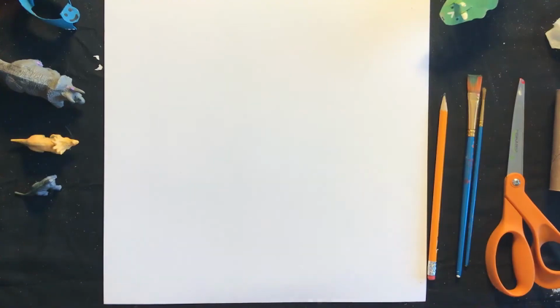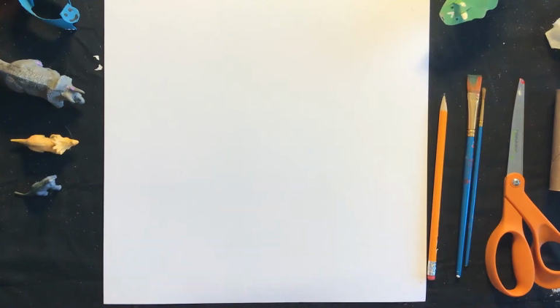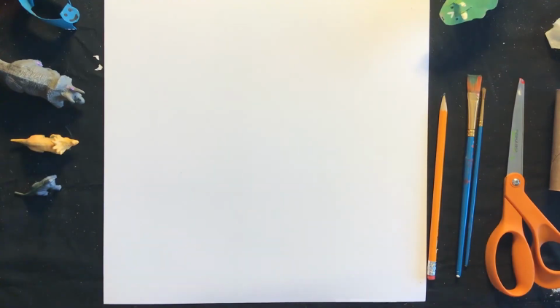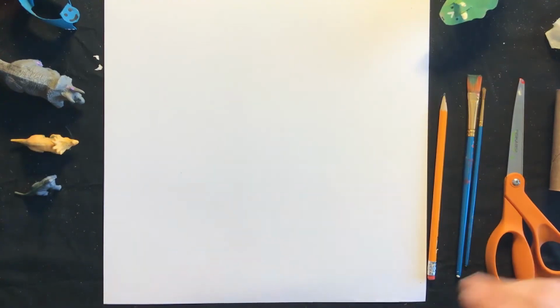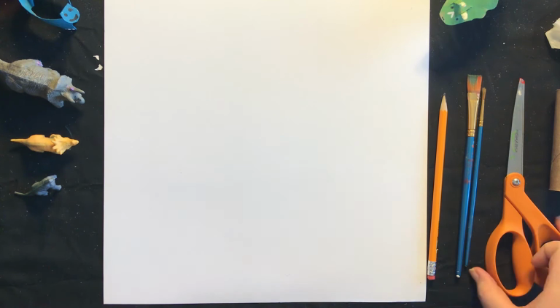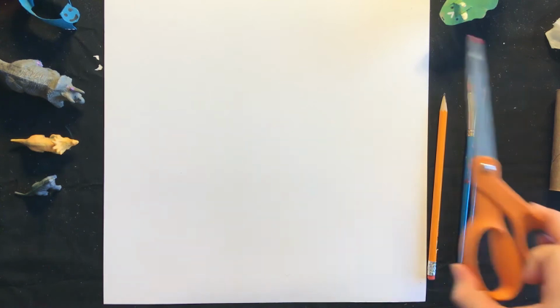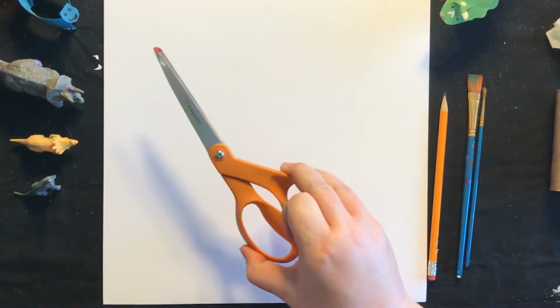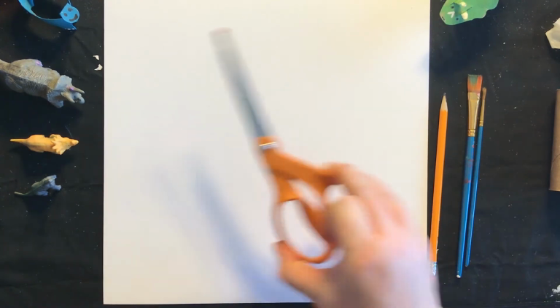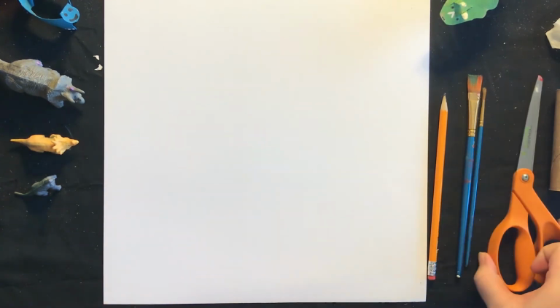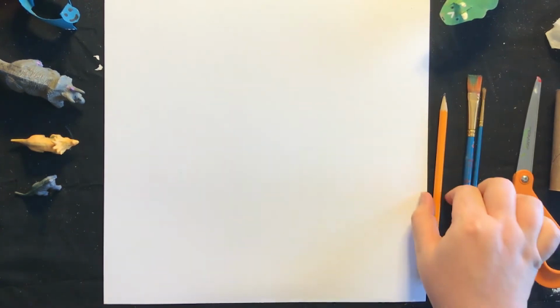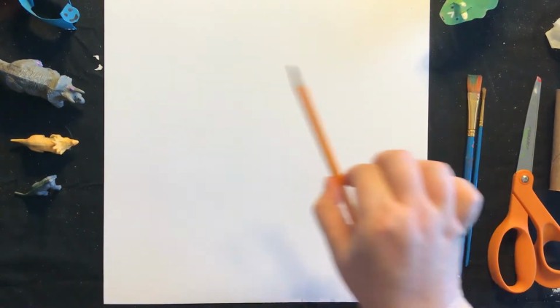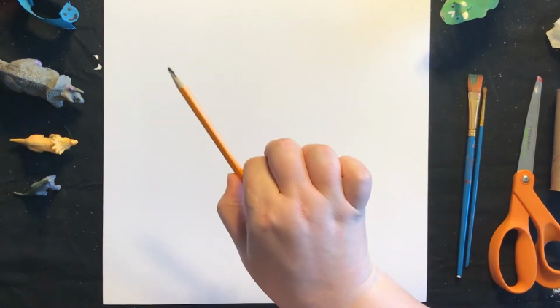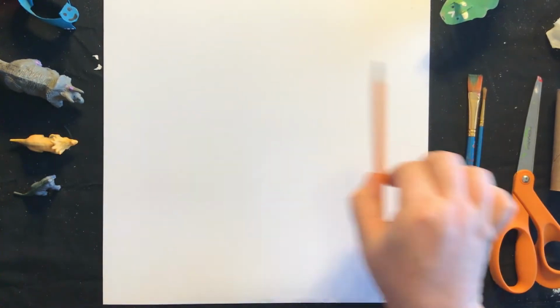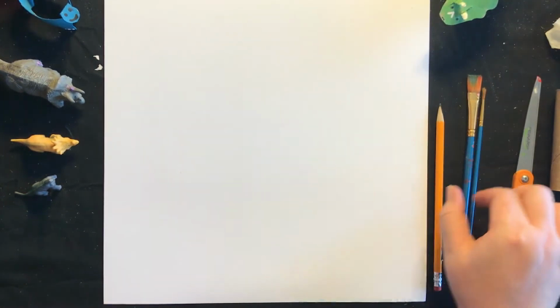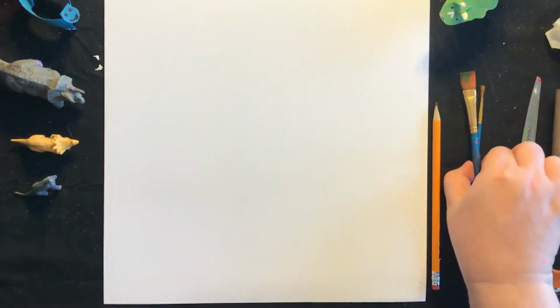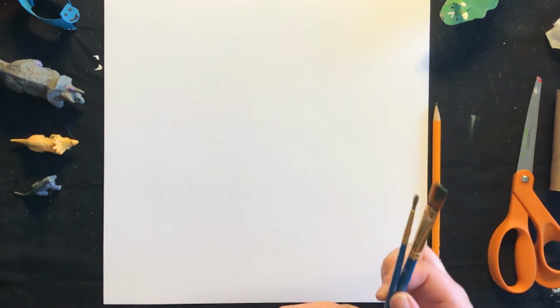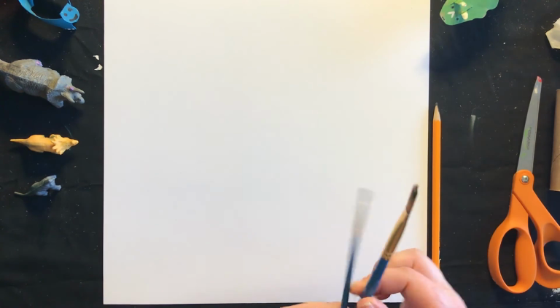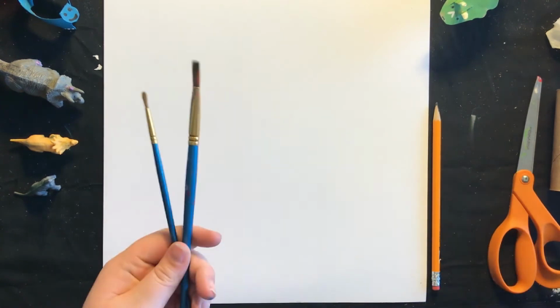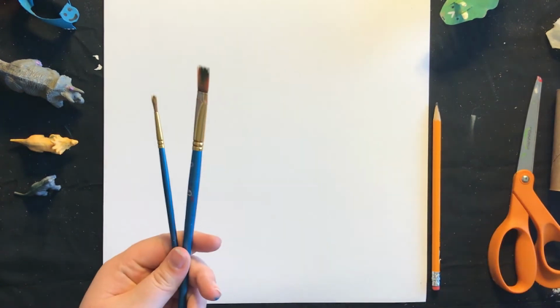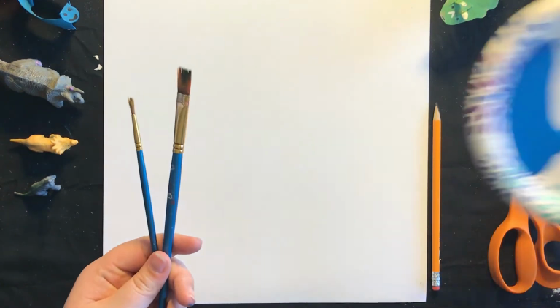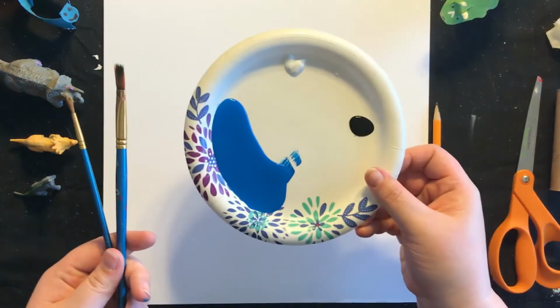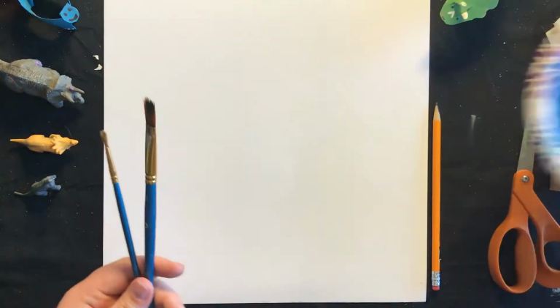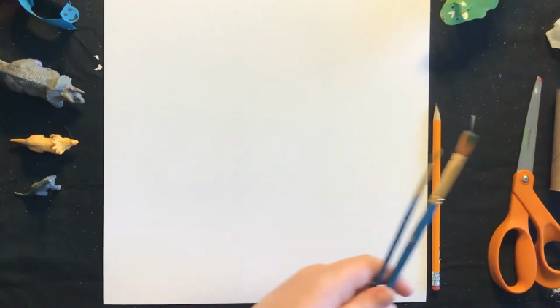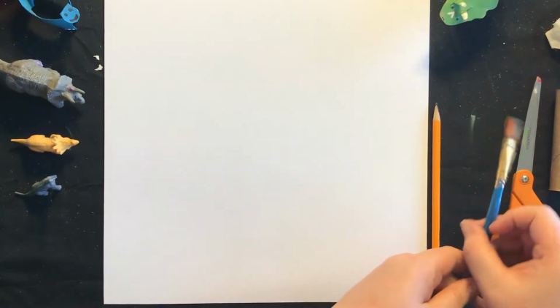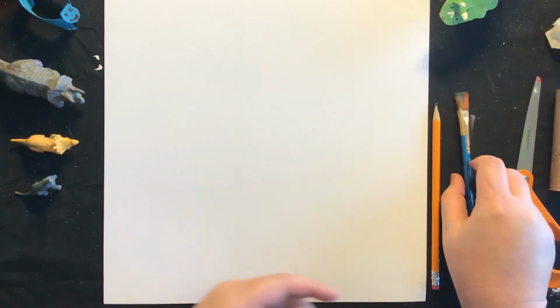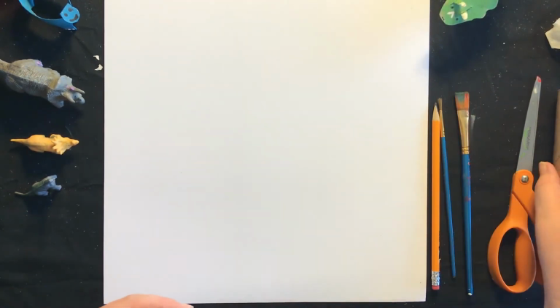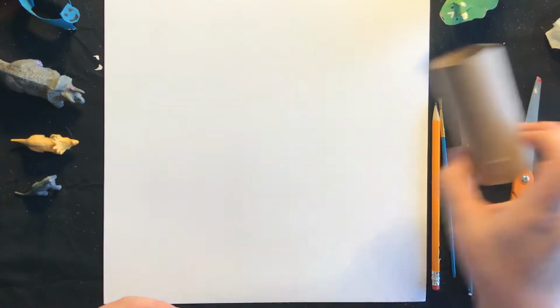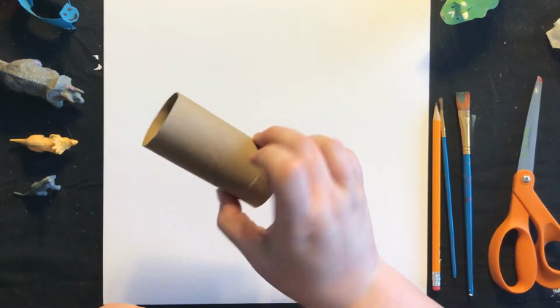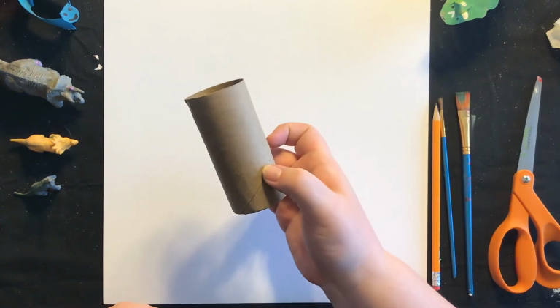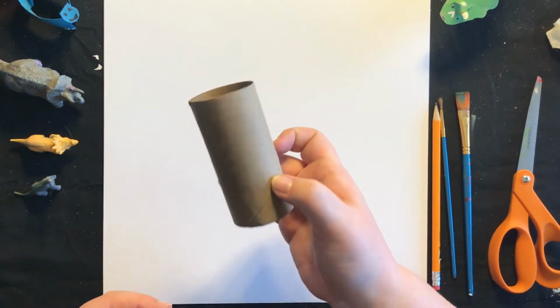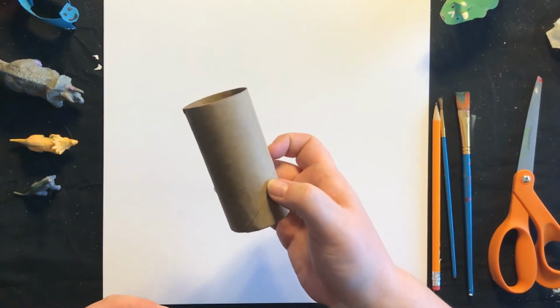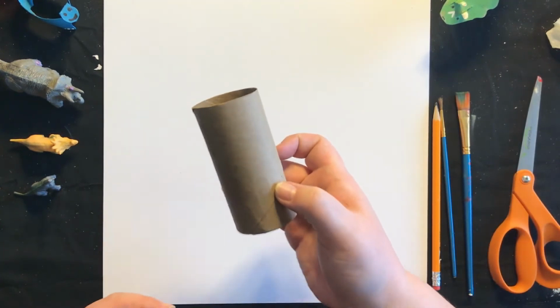The supplies we are going to need today are scissors, a pencil, and if you are using paint, you're going to need paint brushes and paint. The last thing we're going to need is a paper towel or toilet paper tube.